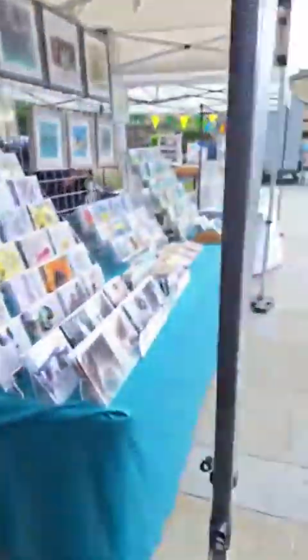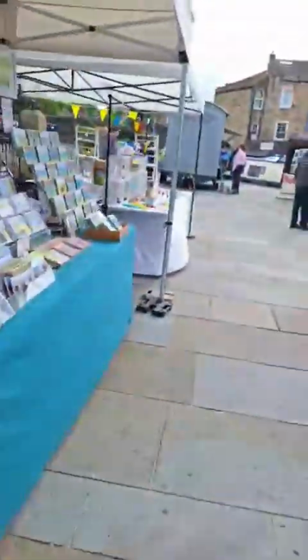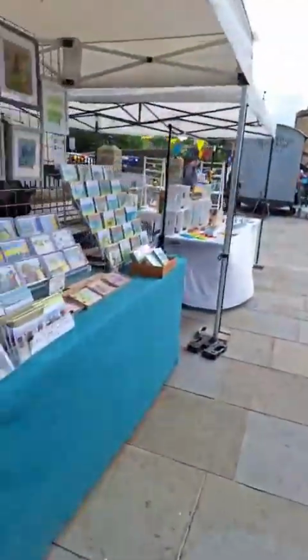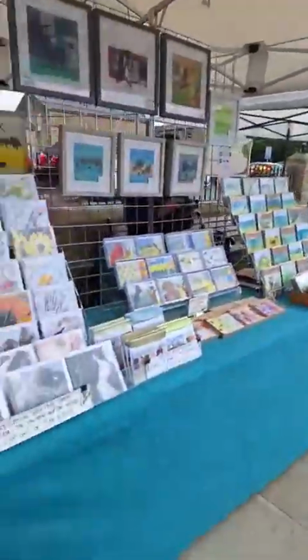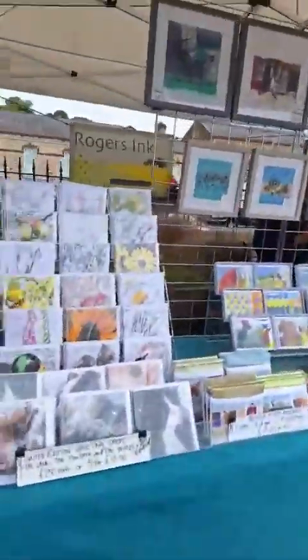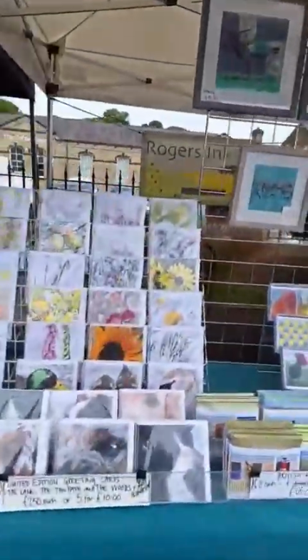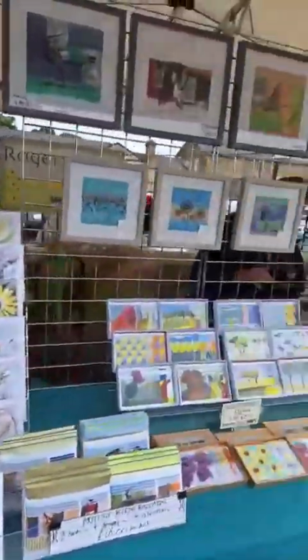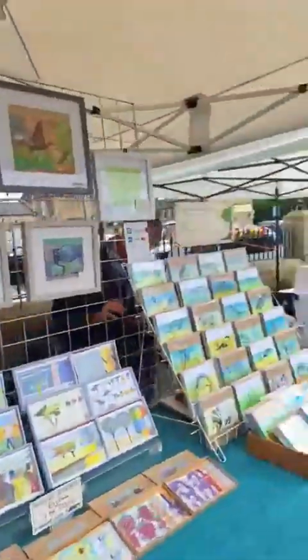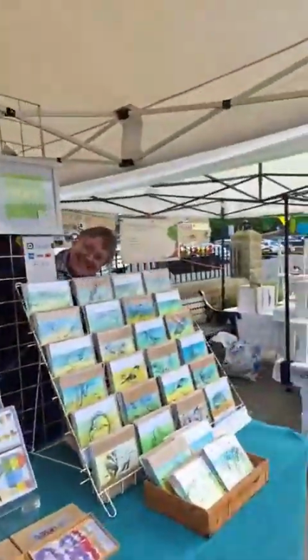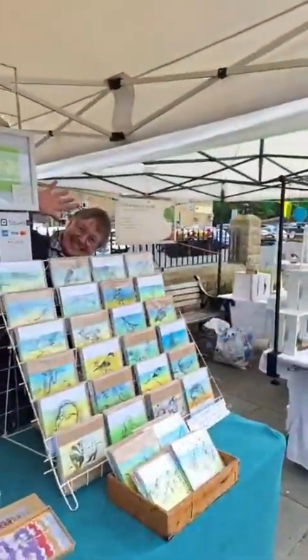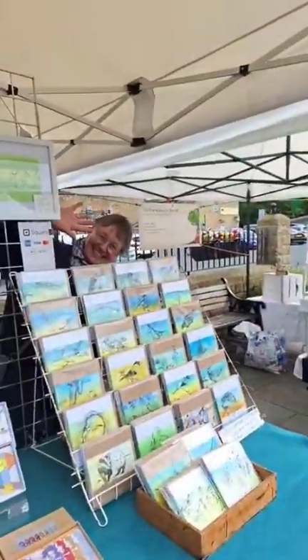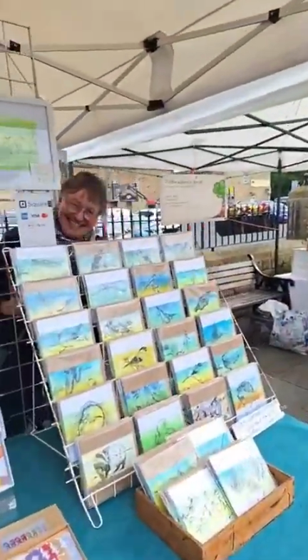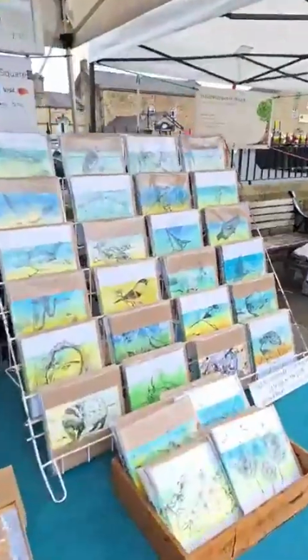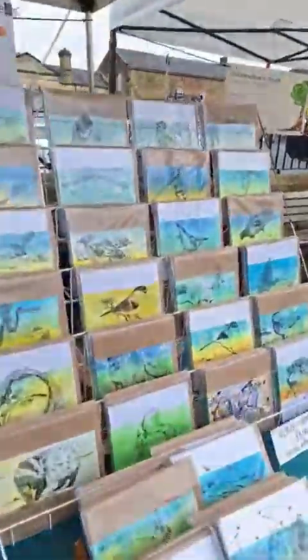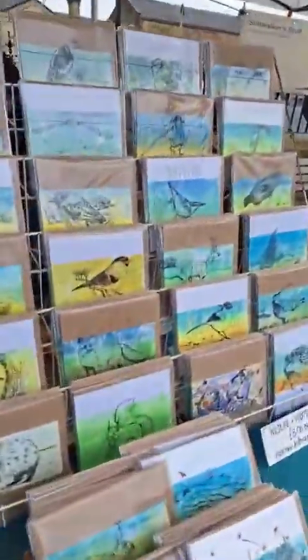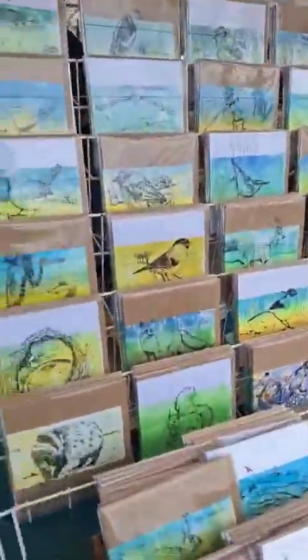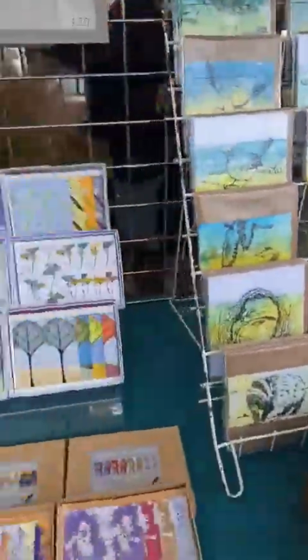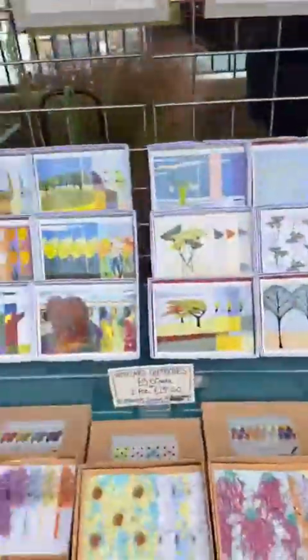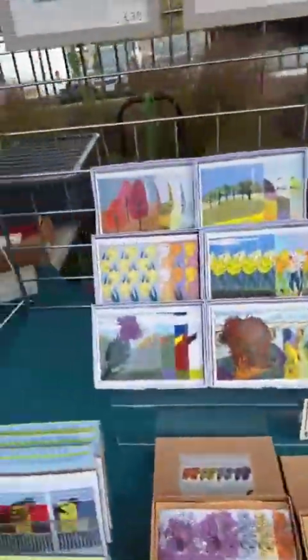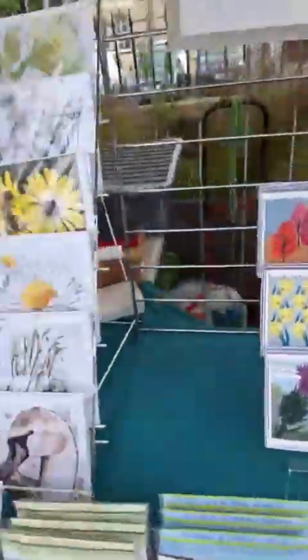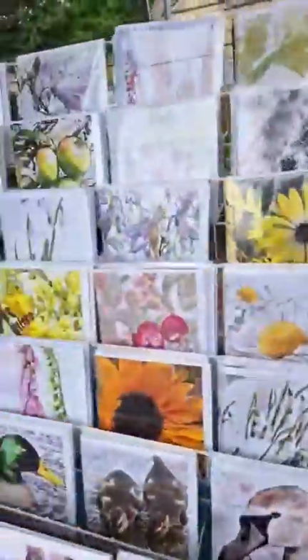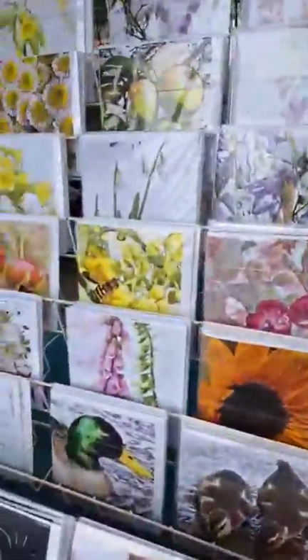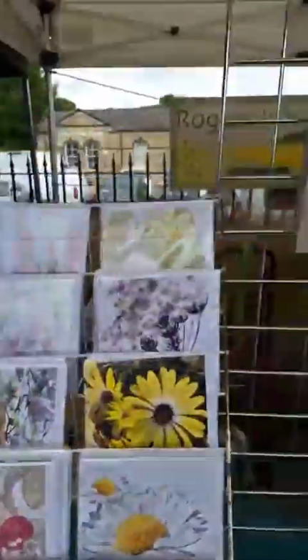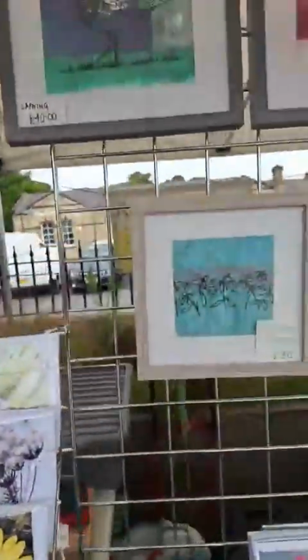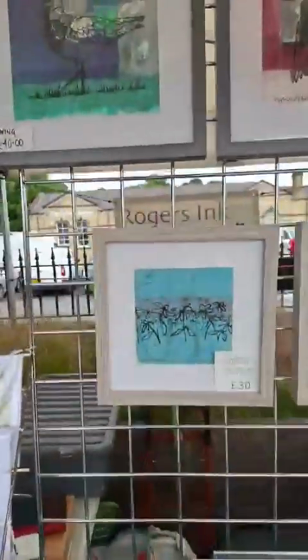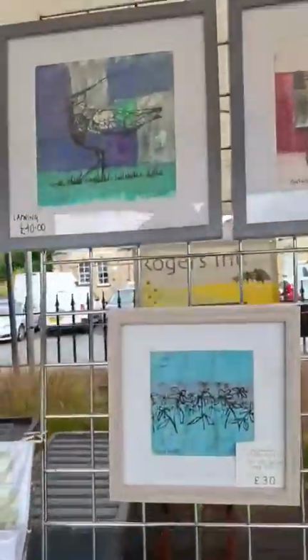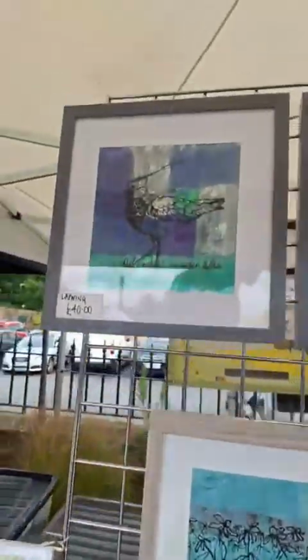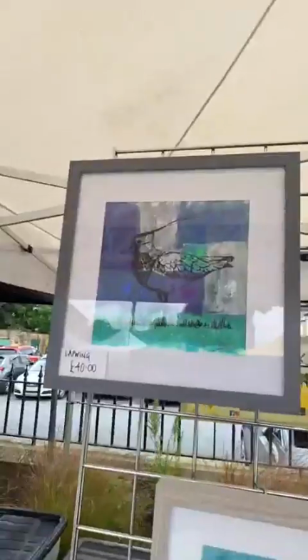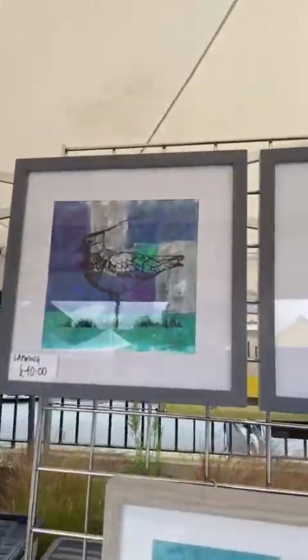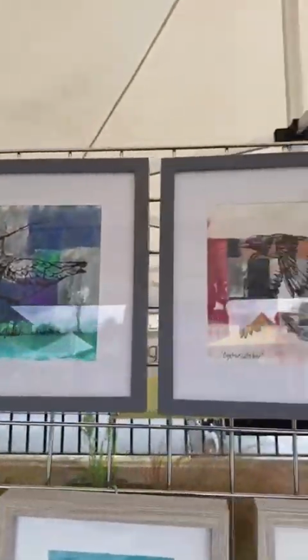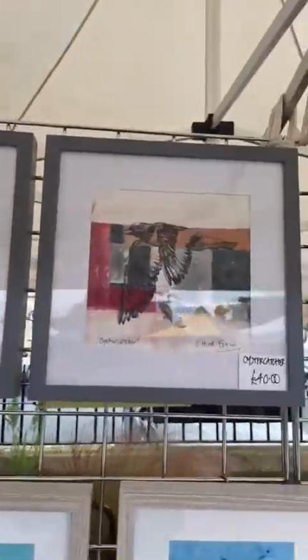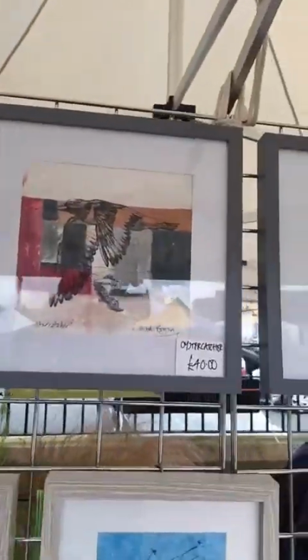Then we've got Rogers Inc. Stock your card drawers up, and we've even got some beautiful original art for sale here as well.